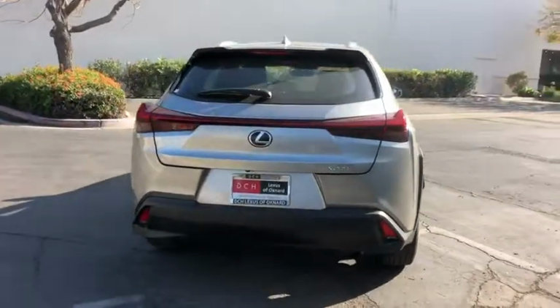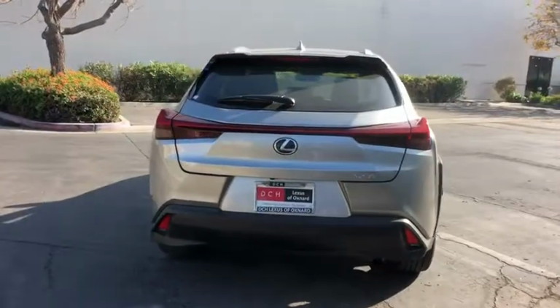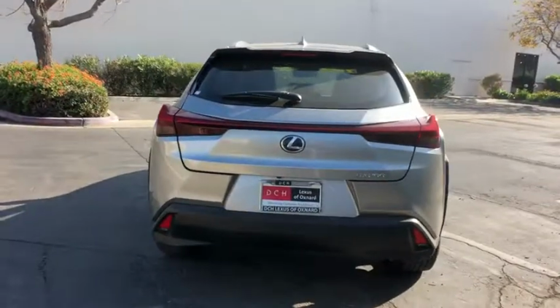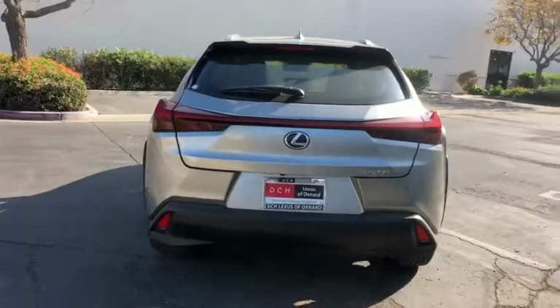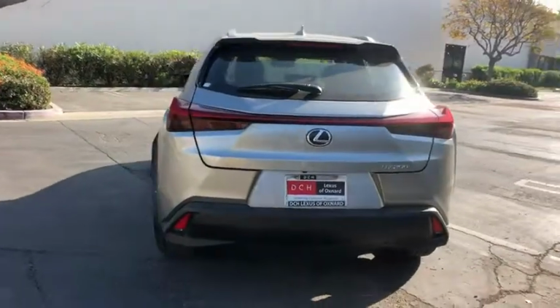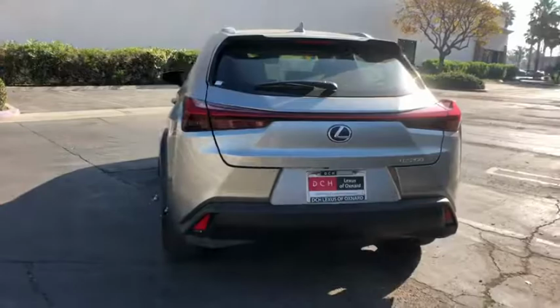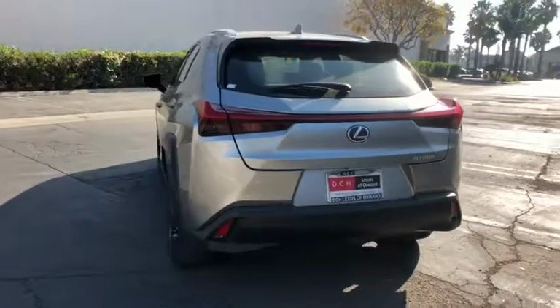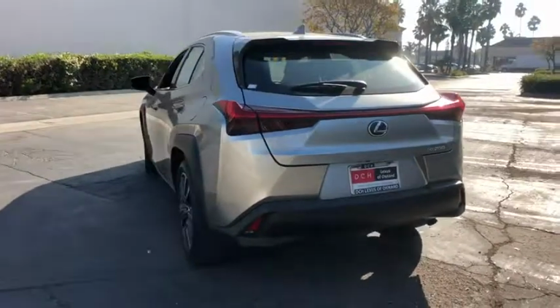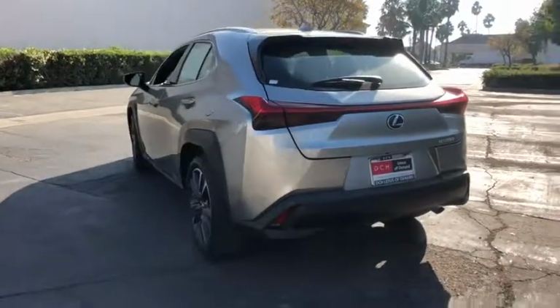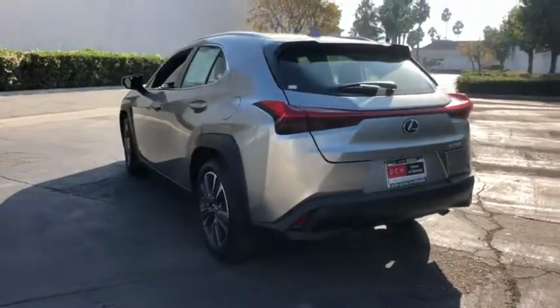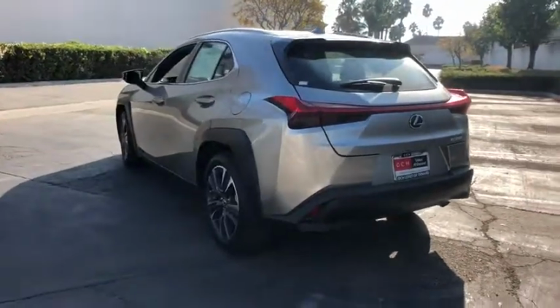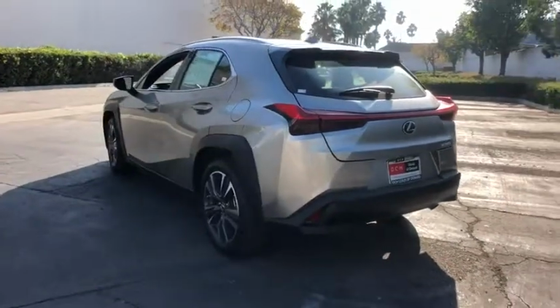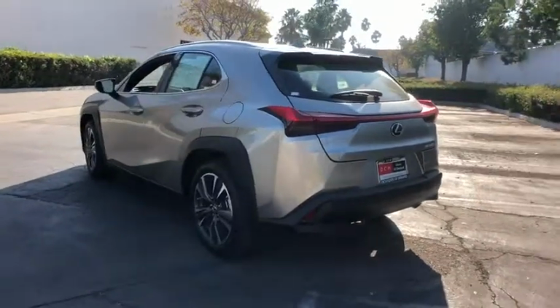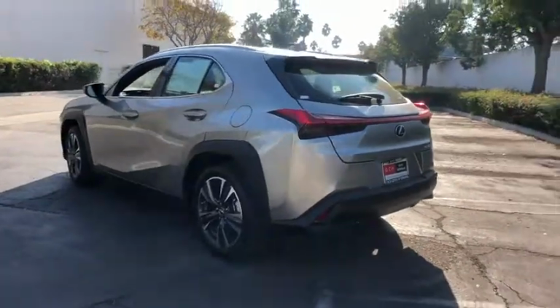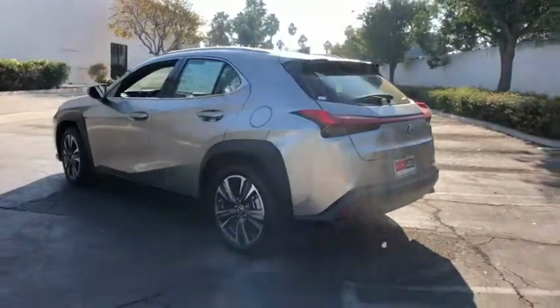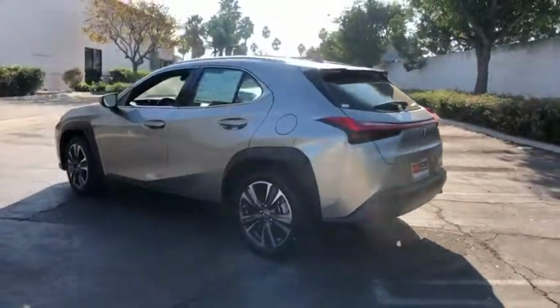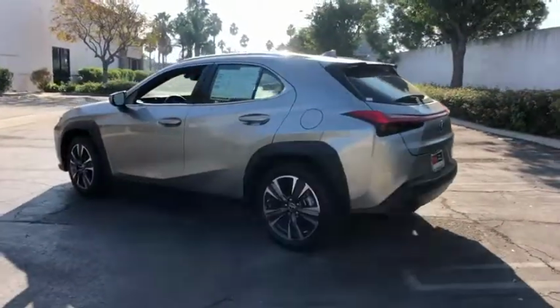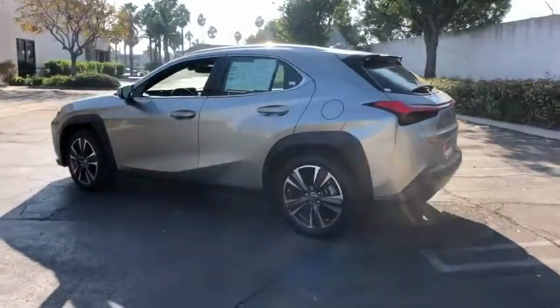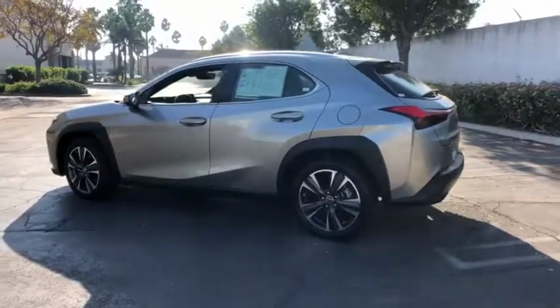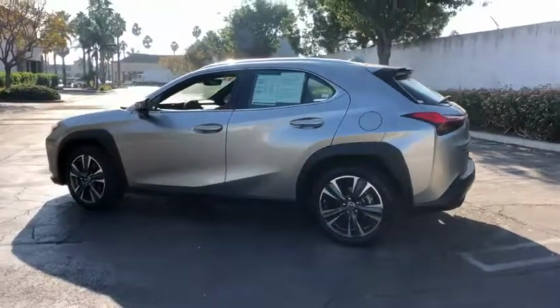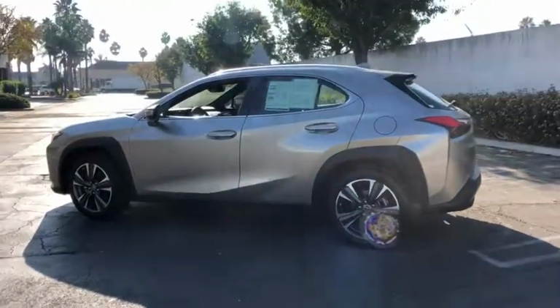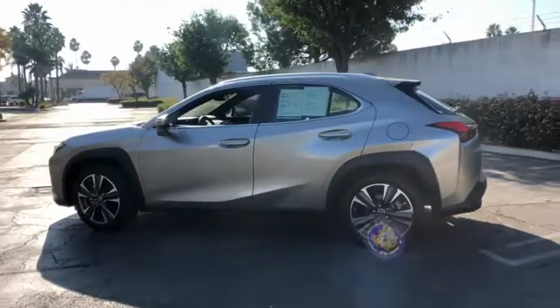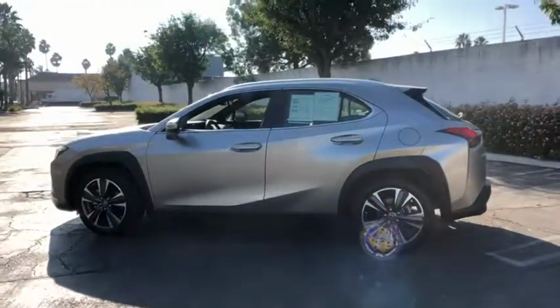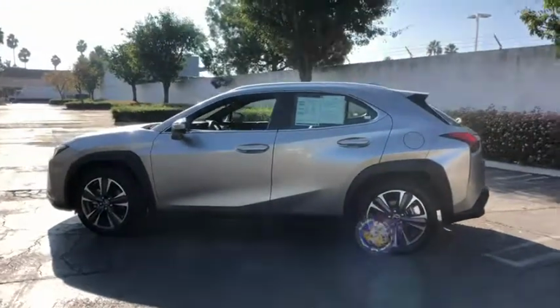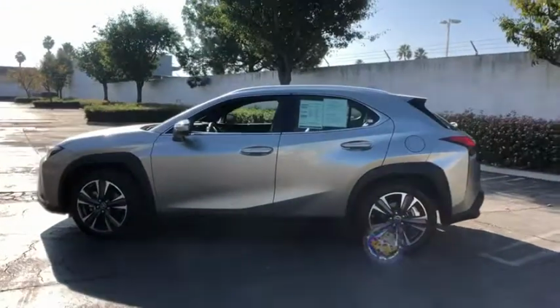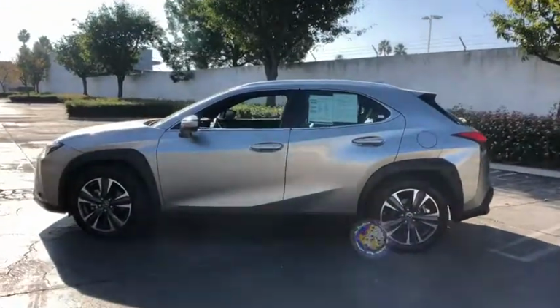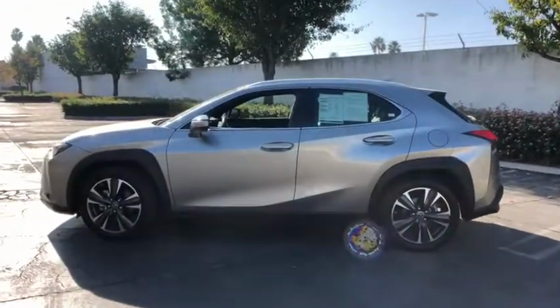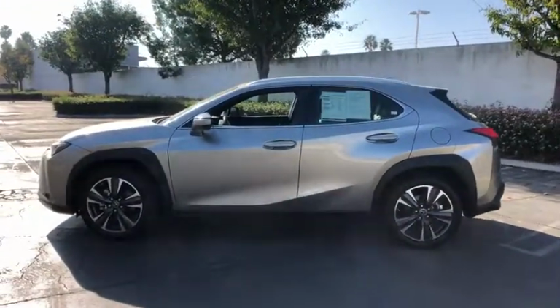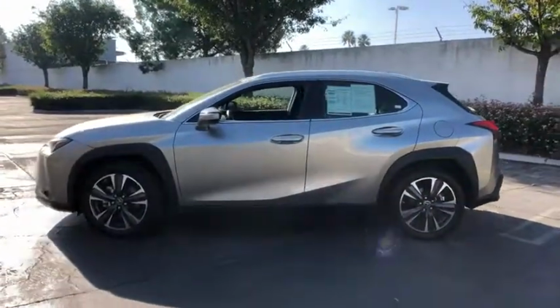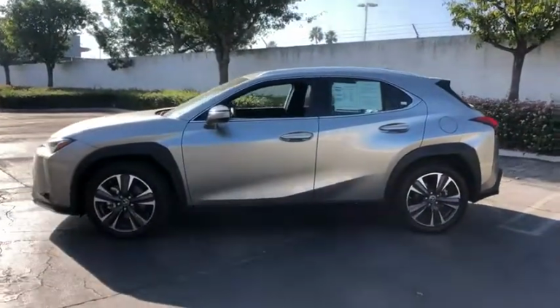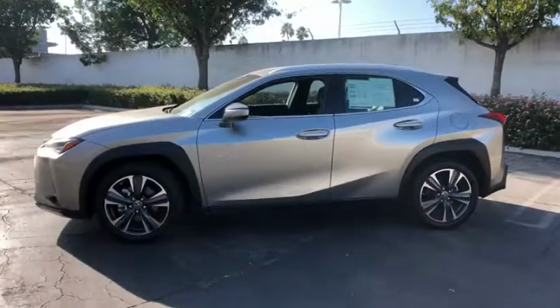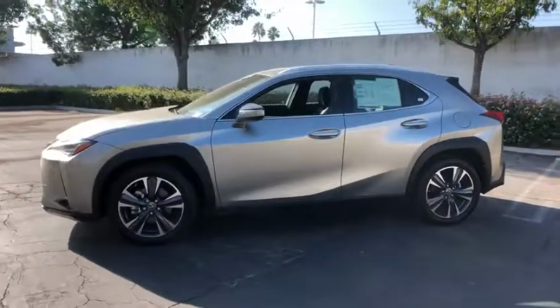This vehicle has less than 15,000 miles. Here are some of this vehicle's great options: power passenger seat, heated seats, traction control, dual airbags, leather-wrapped steering wheel, alloy wheels, power steering.